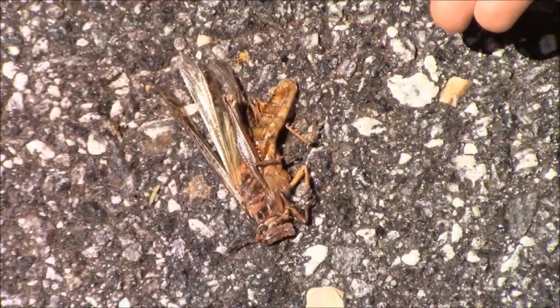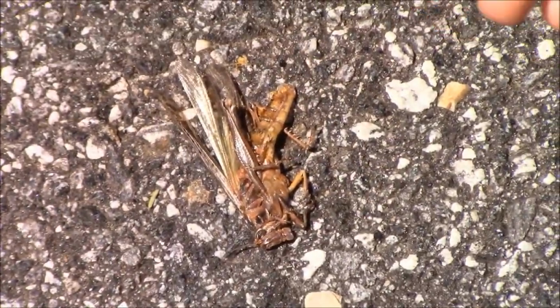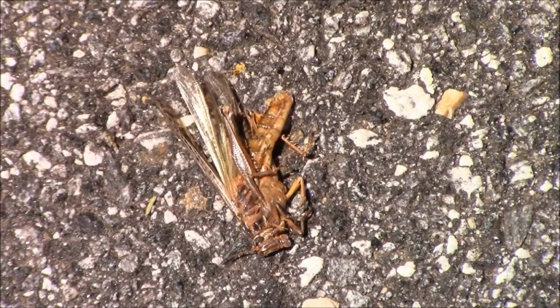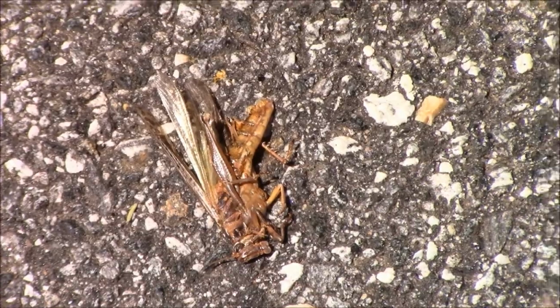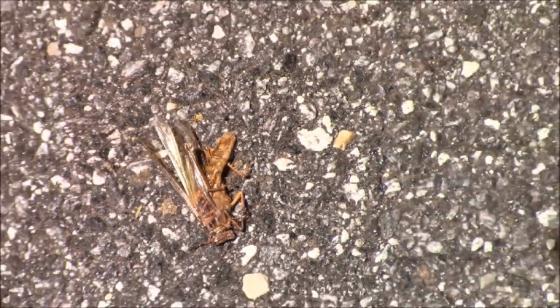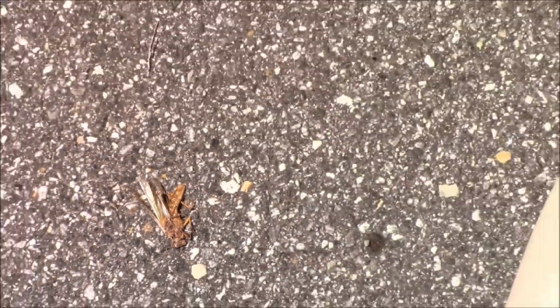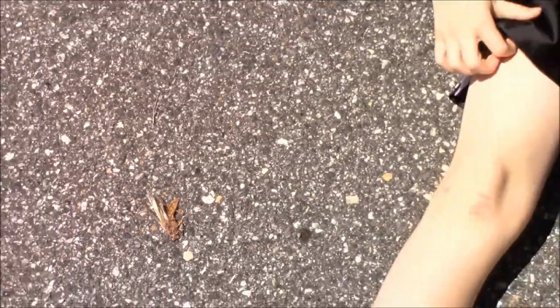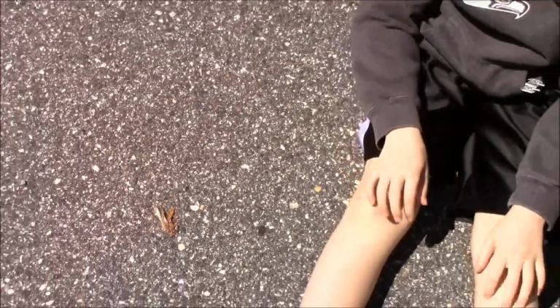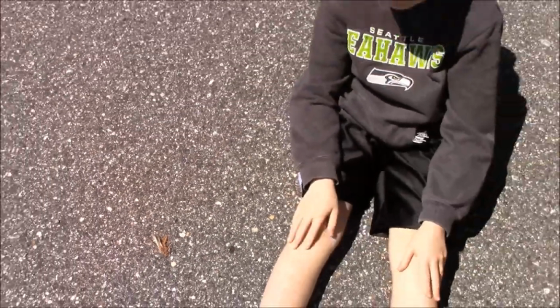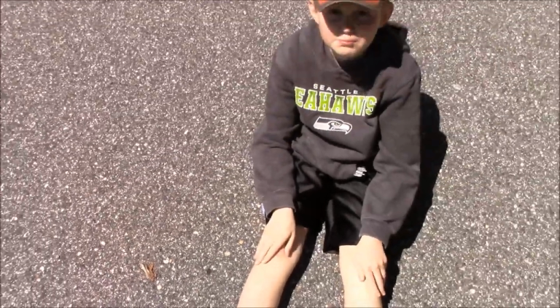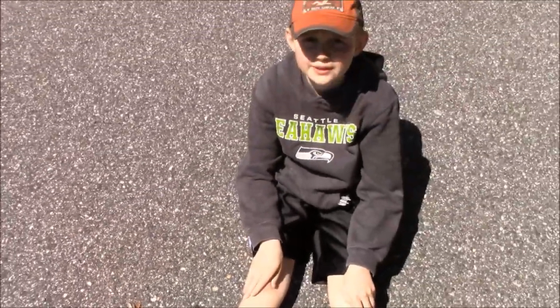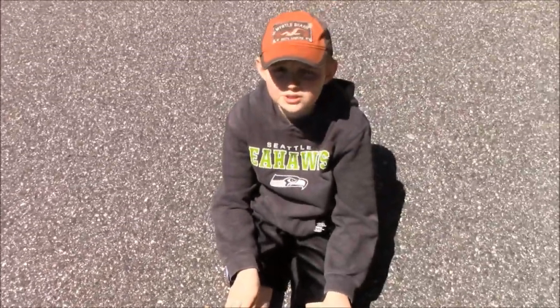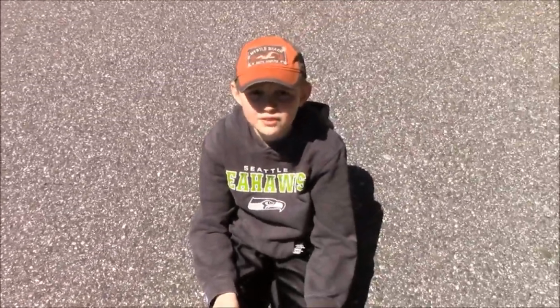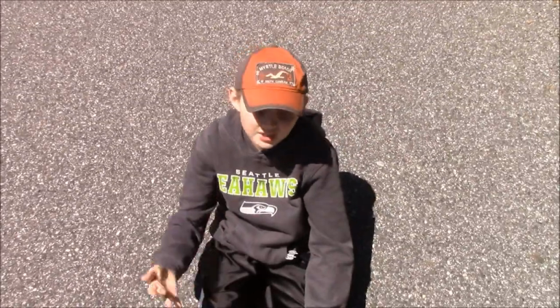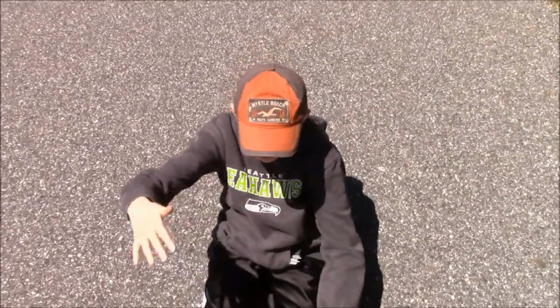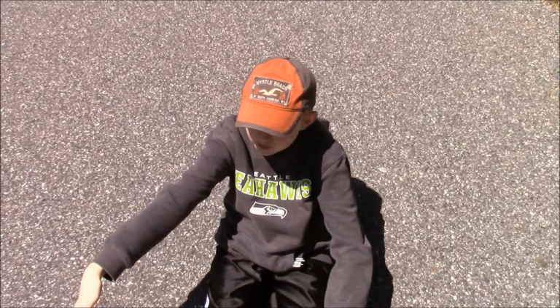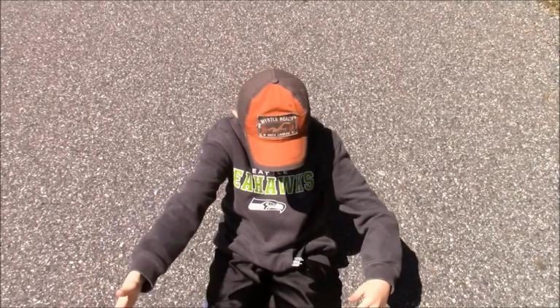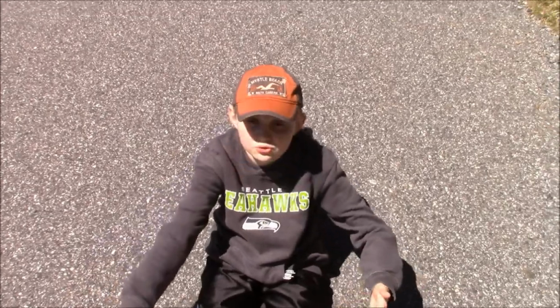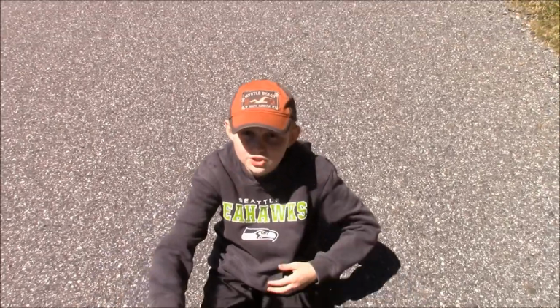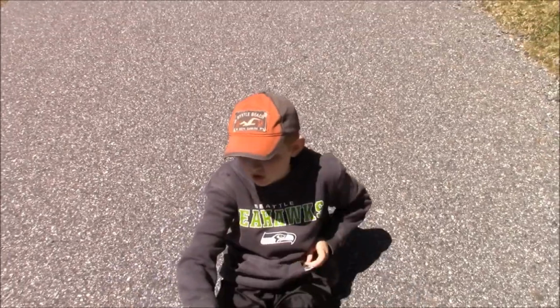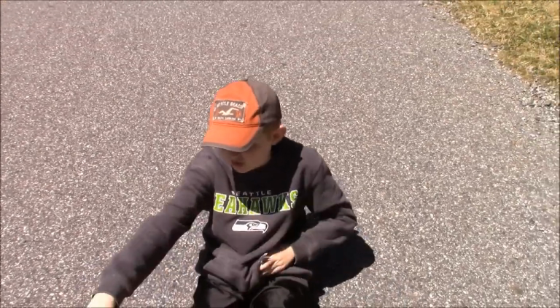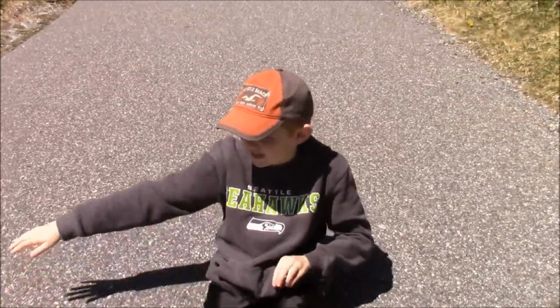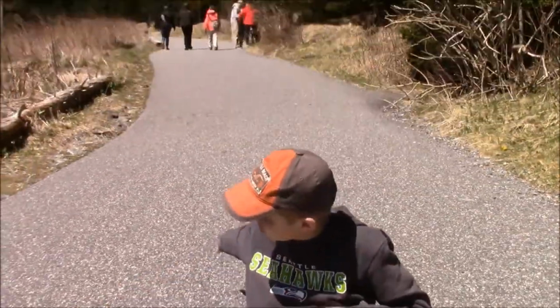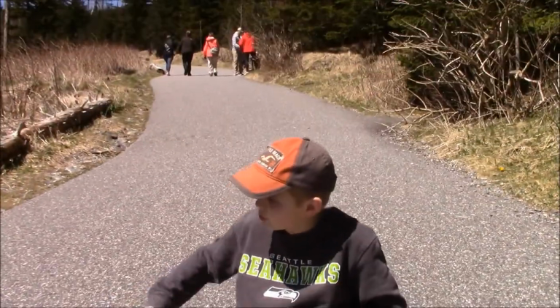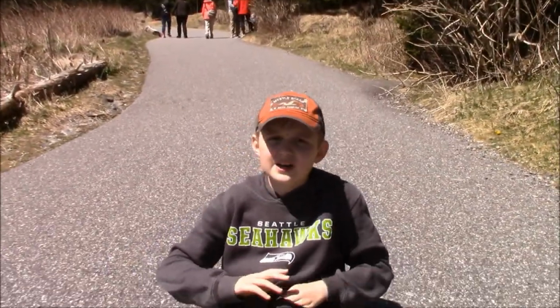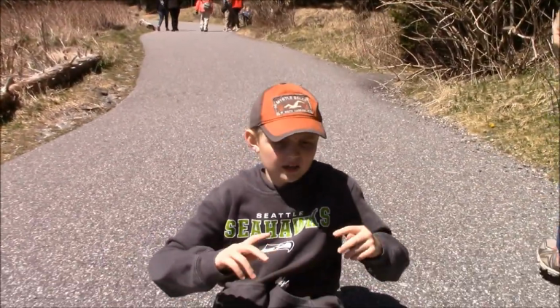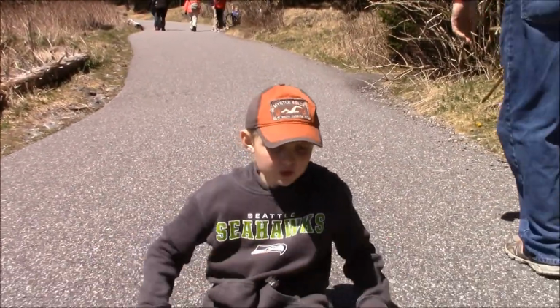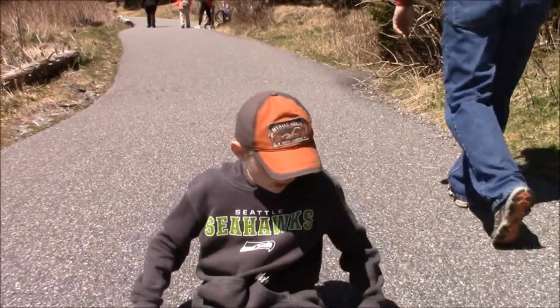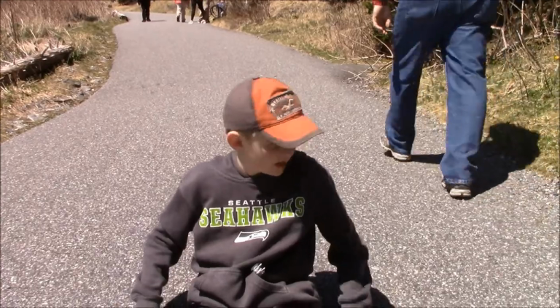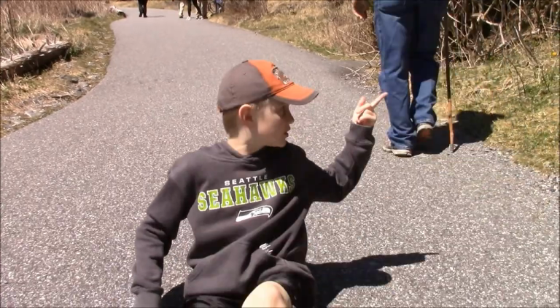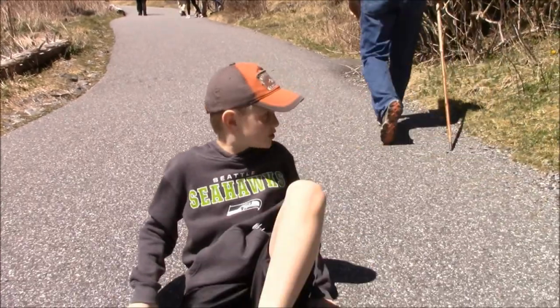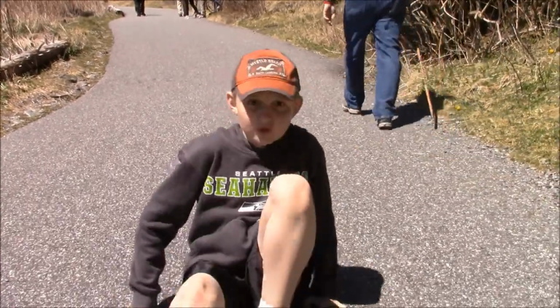This is another animal but he wasn't alive. So guys, there's different types of trails you can walk on — there's like an asphalt trail, which I'm sitting on right now, and then there's a dirt trail.